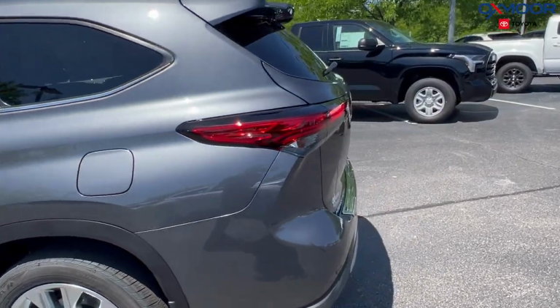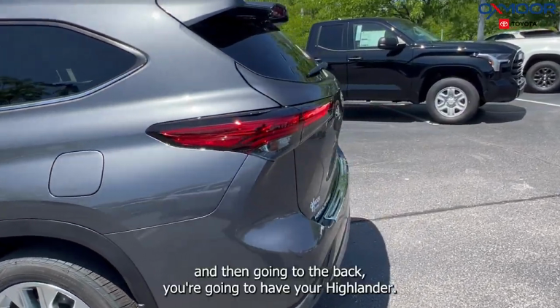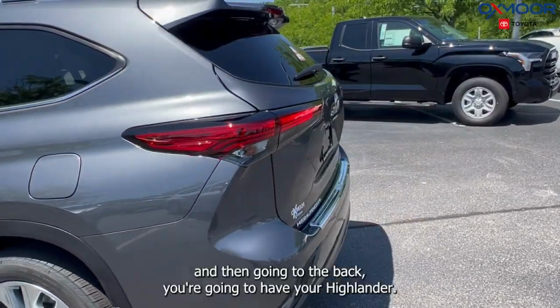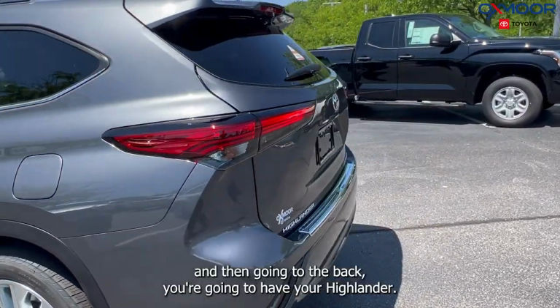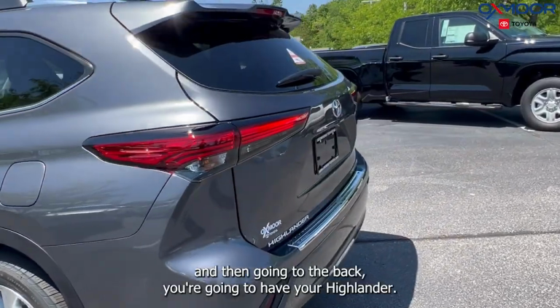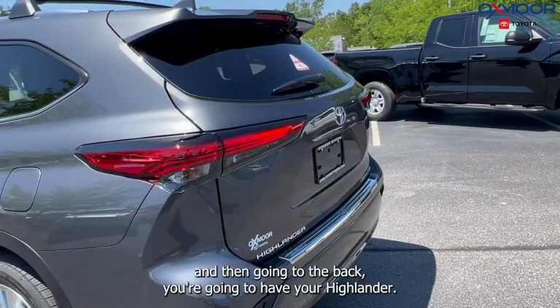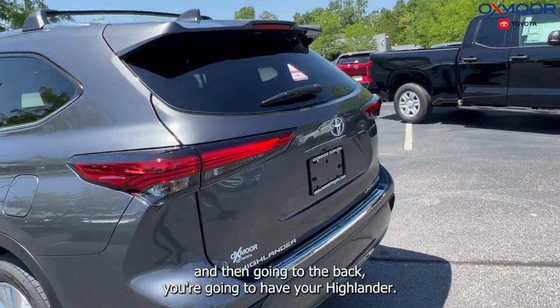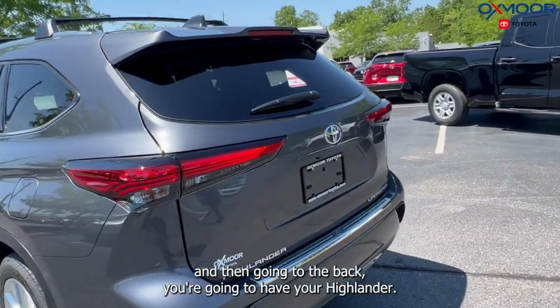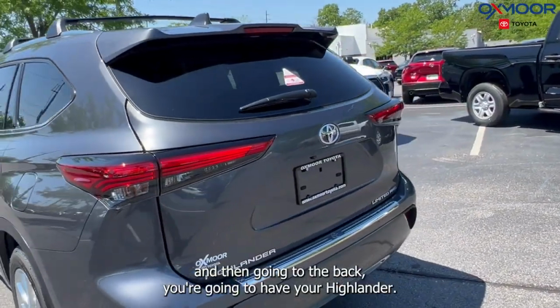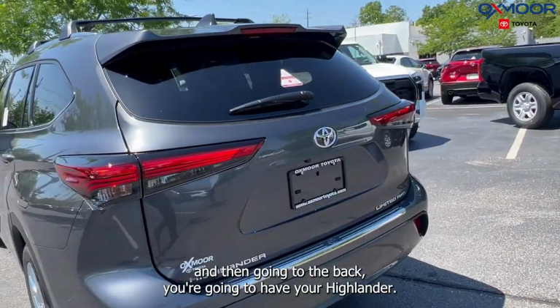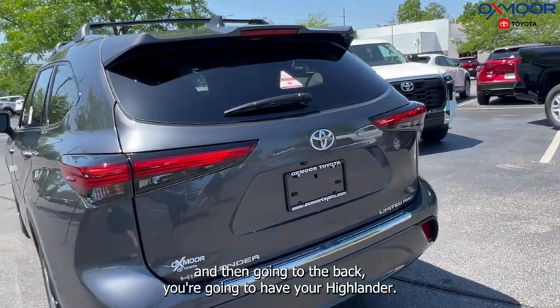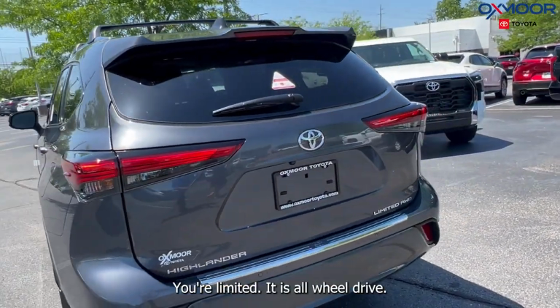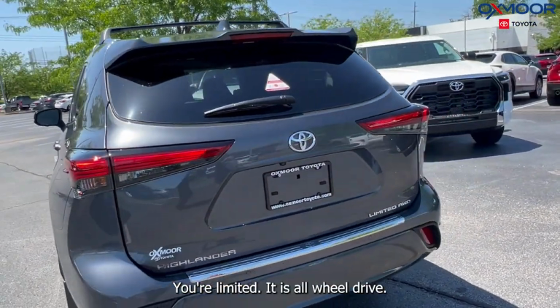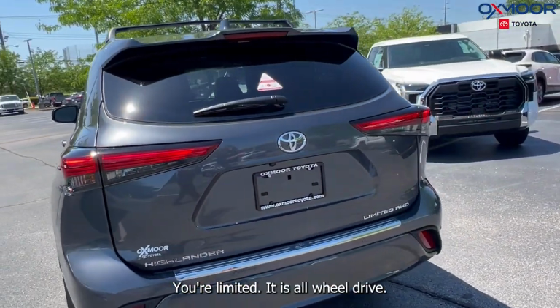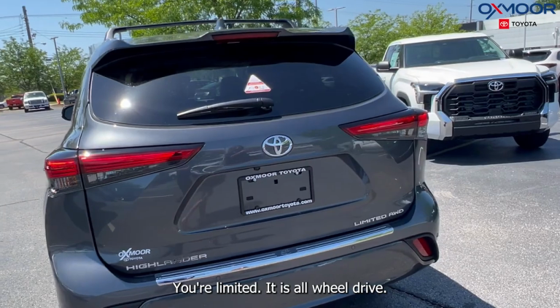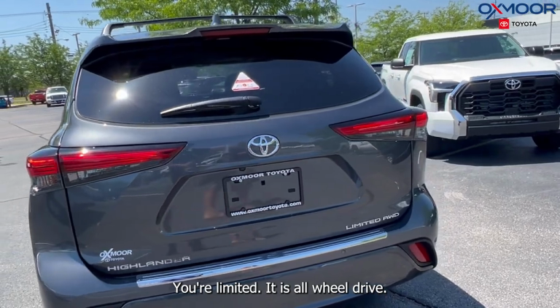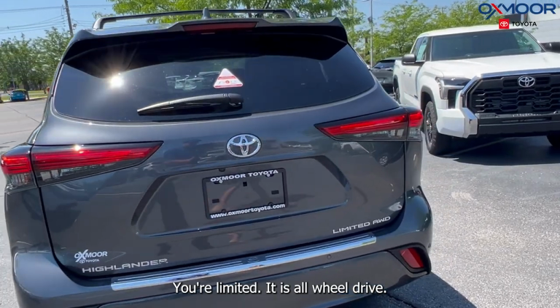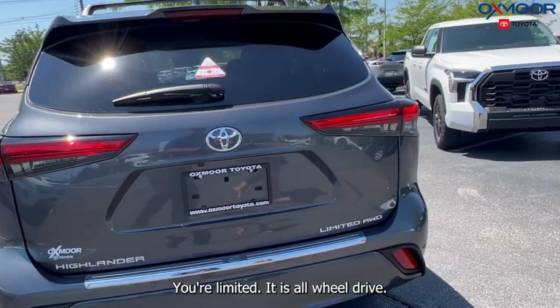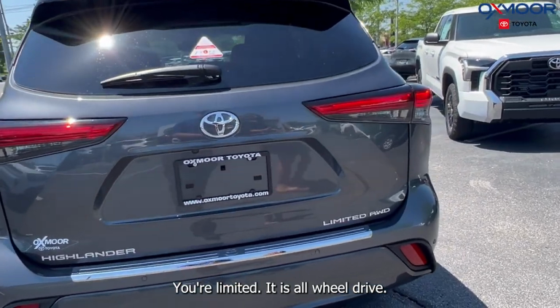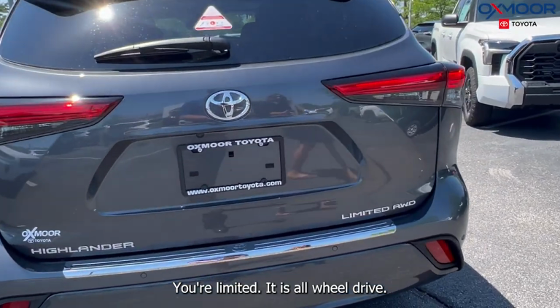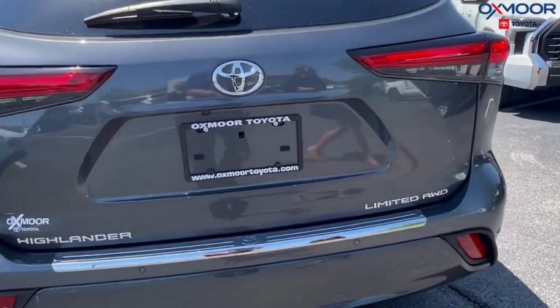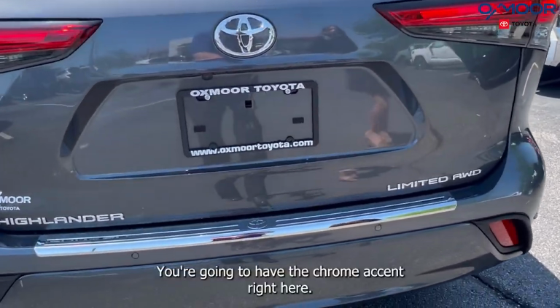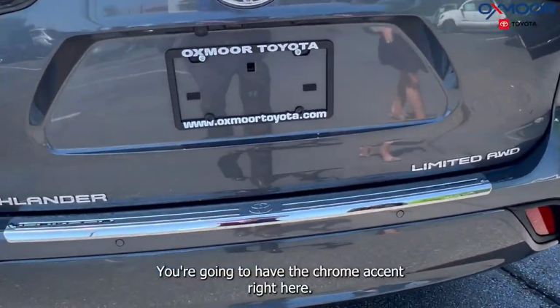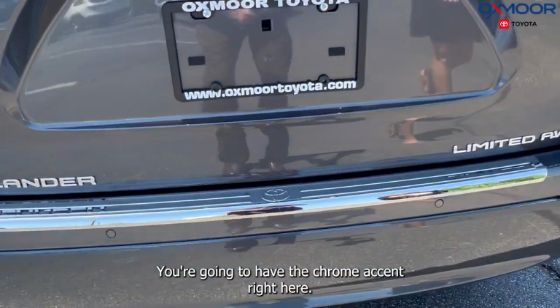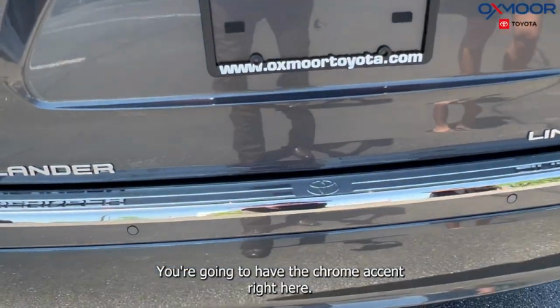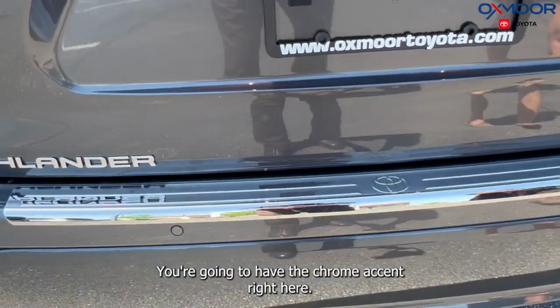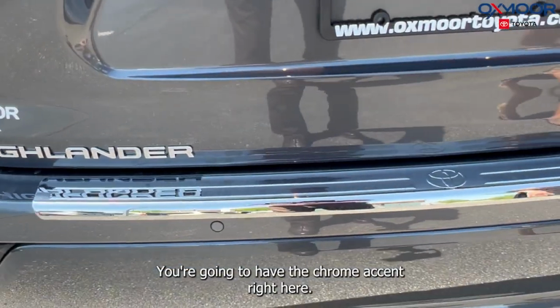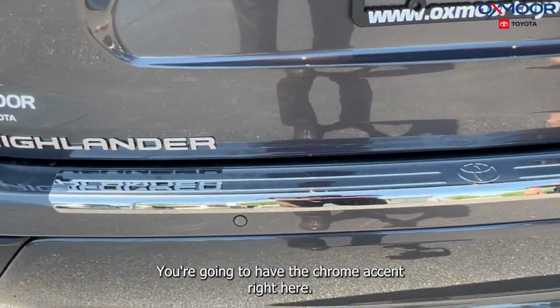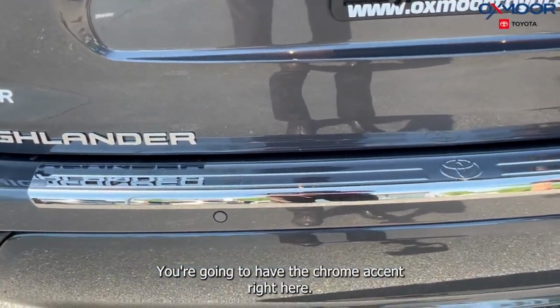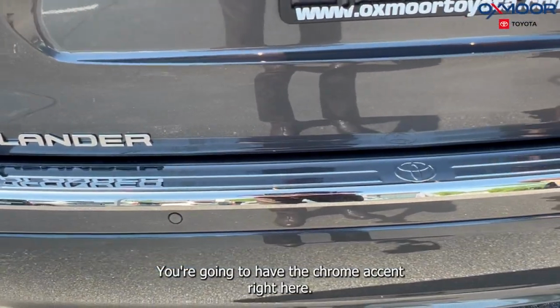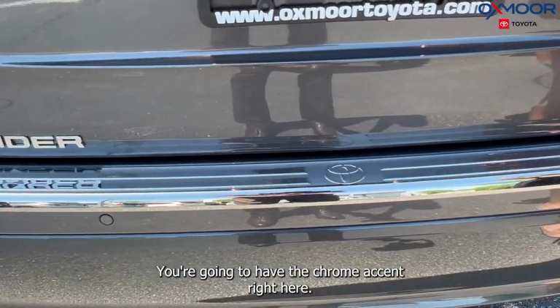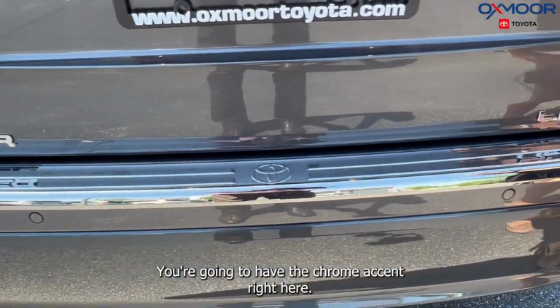Going to the back, you are going to have your Highlander Limited badging. It is all-wheel drive and you are going to have the chrome accent right here.